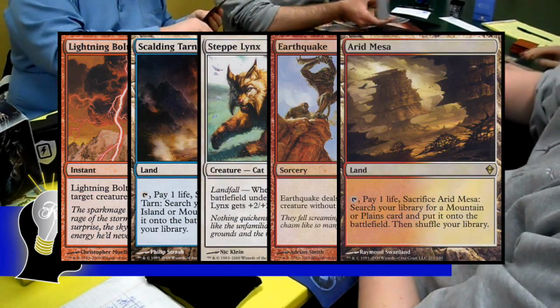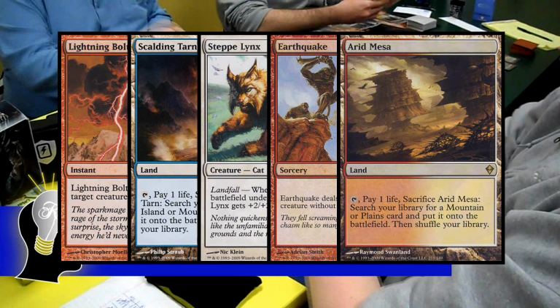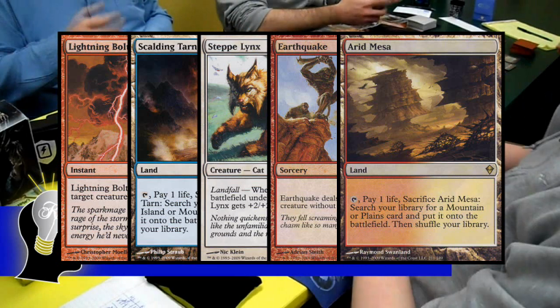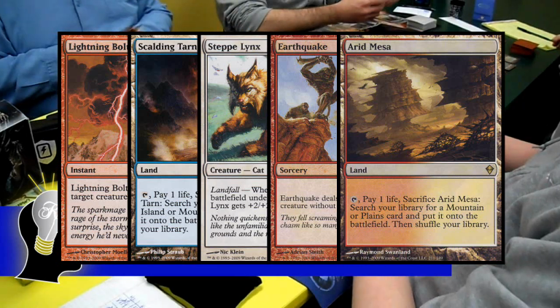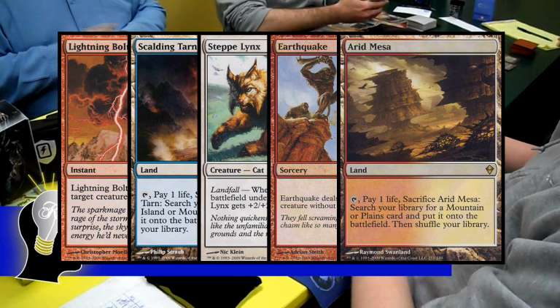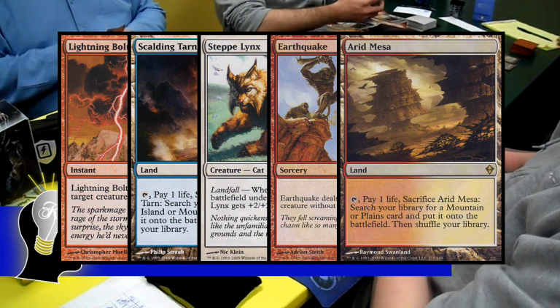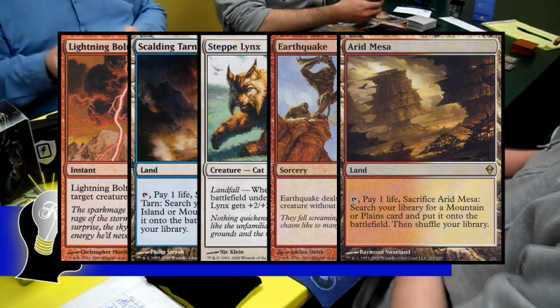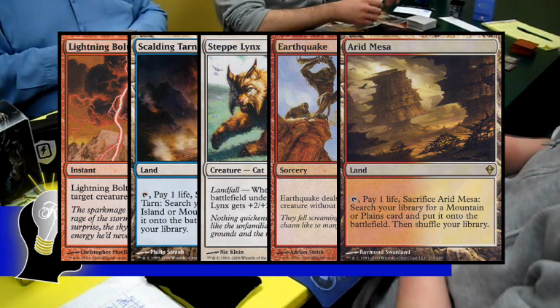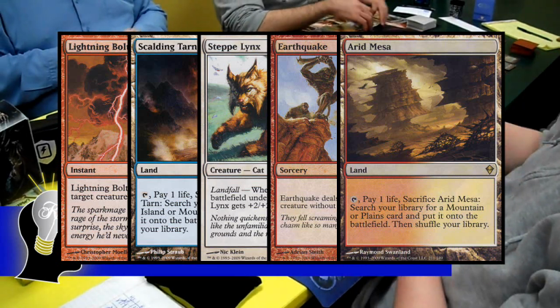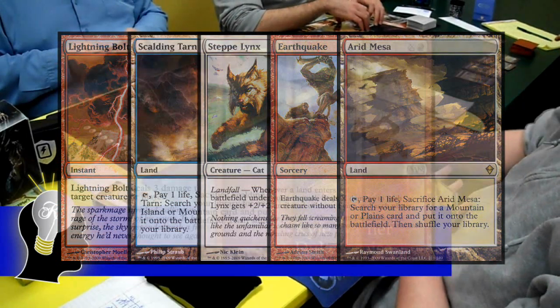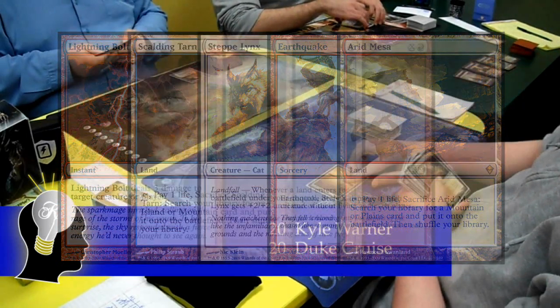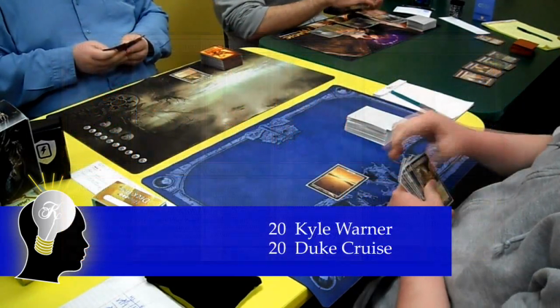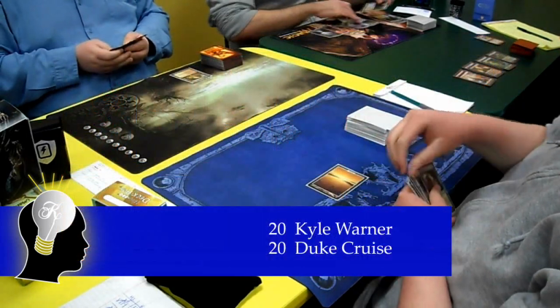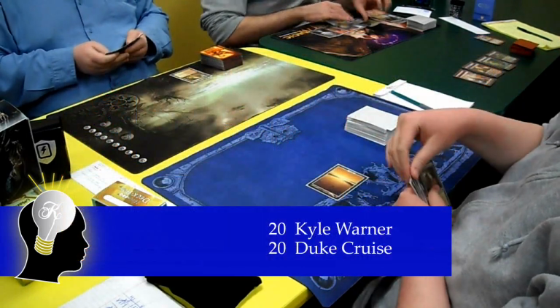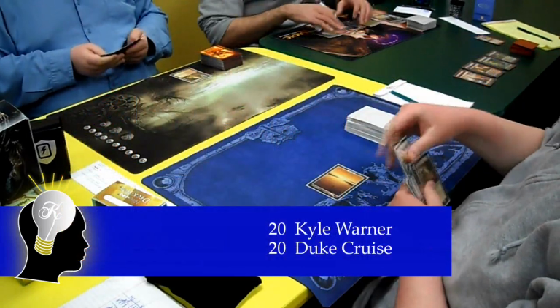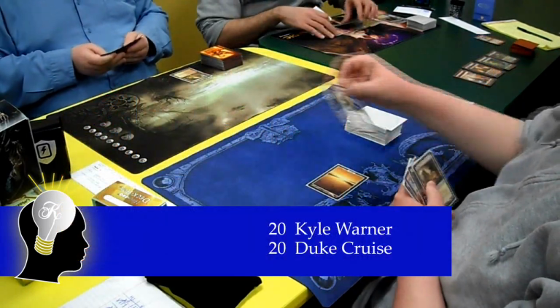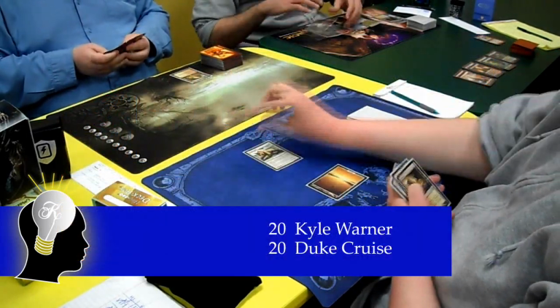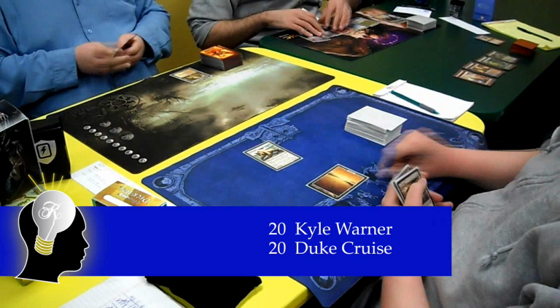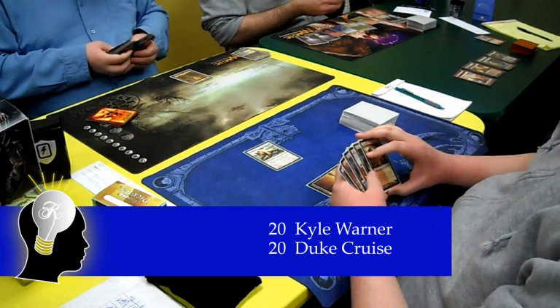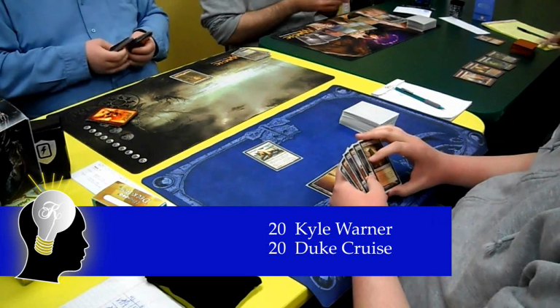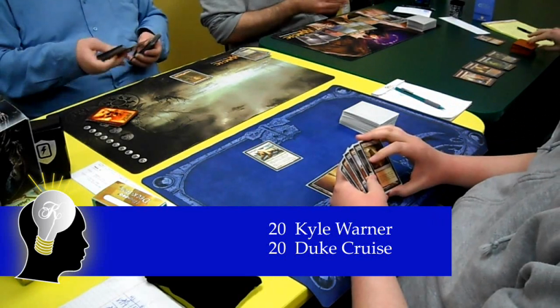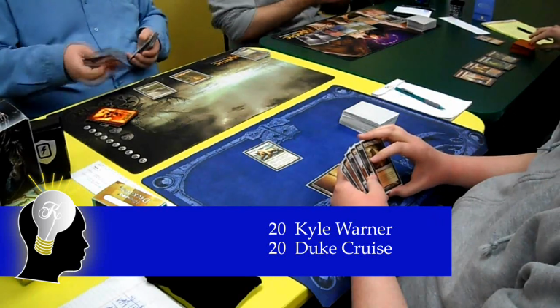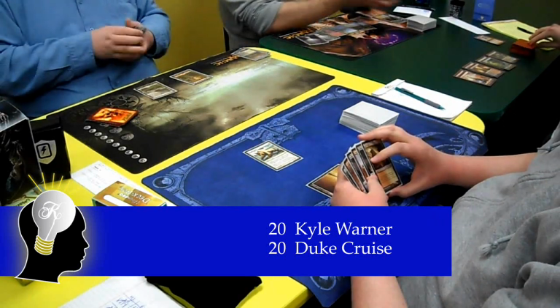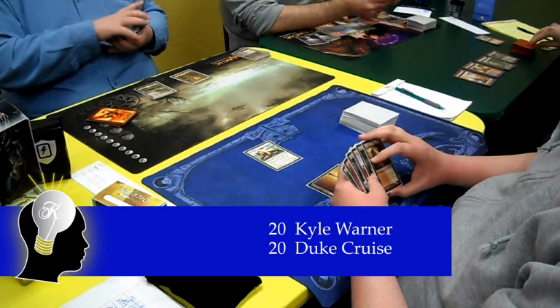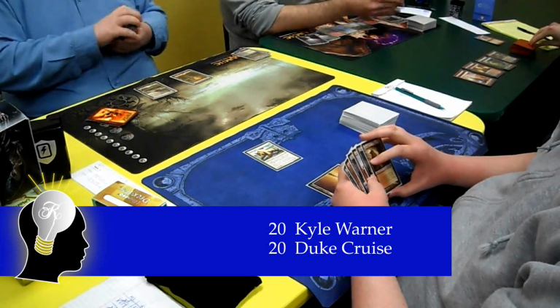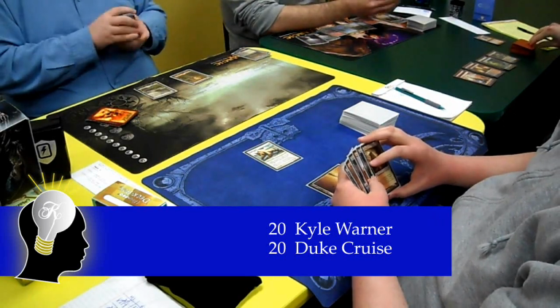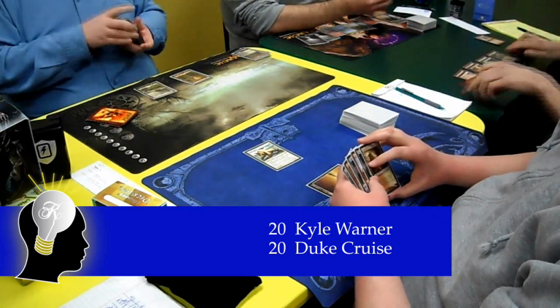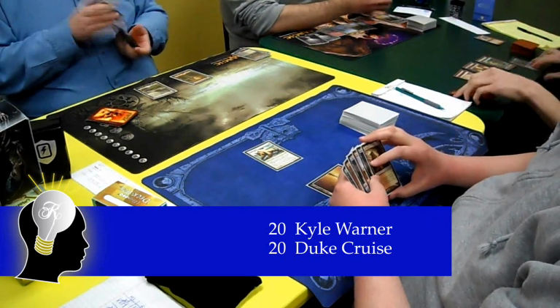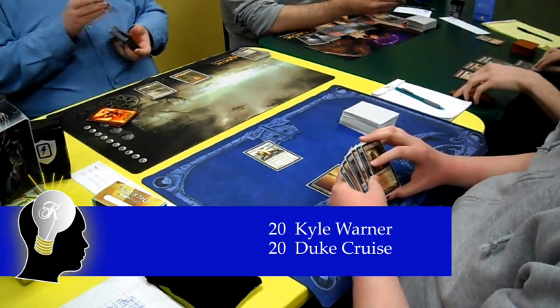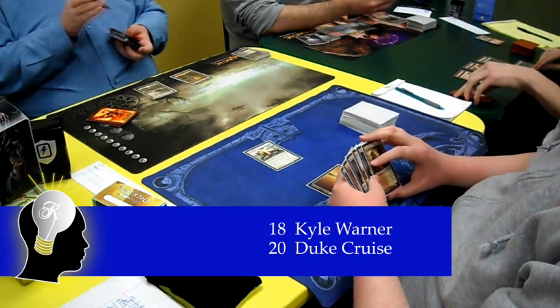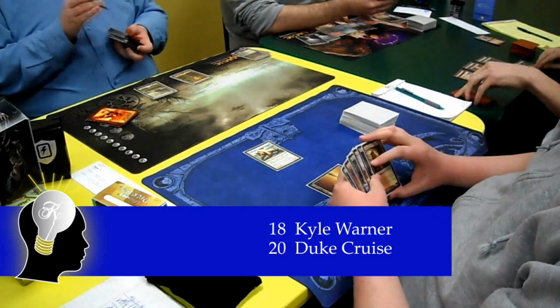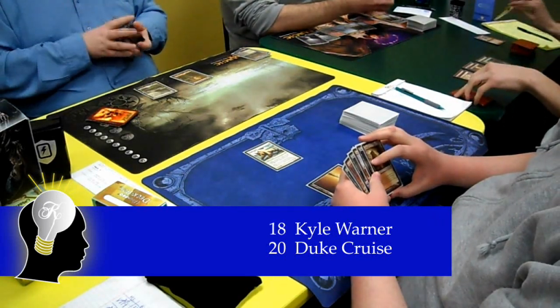Kyle was on the play, but Duke was the first one to cast a spell with the Turn 1 Steplinks. For Kyle's second turn, he simply cracked both his fetched lands, searching for a Mountain and a Plains, dropping him to 18.